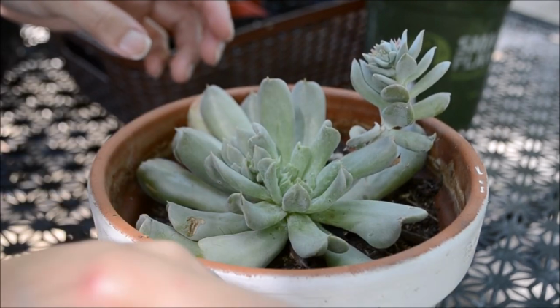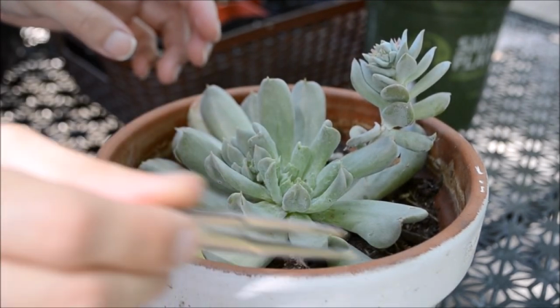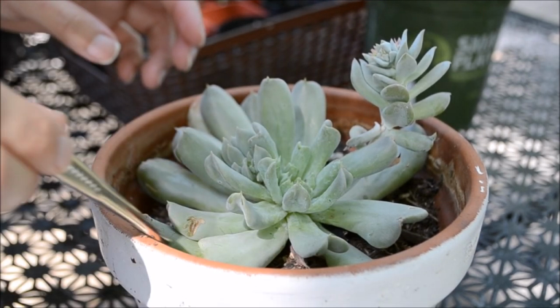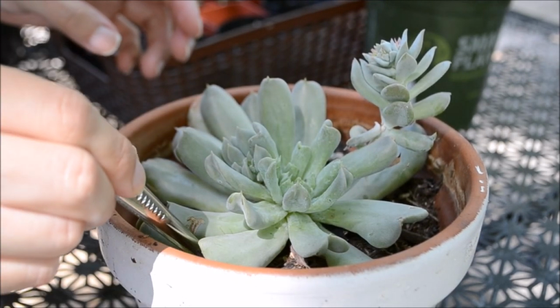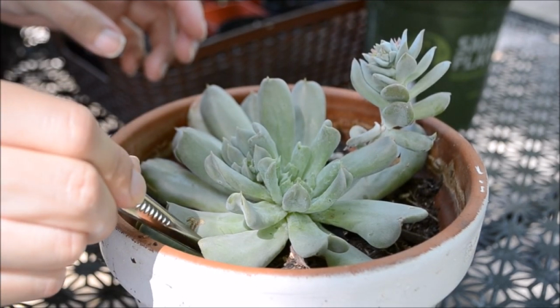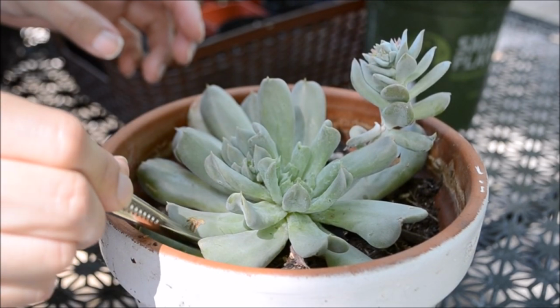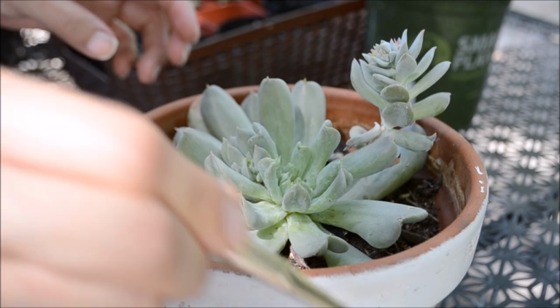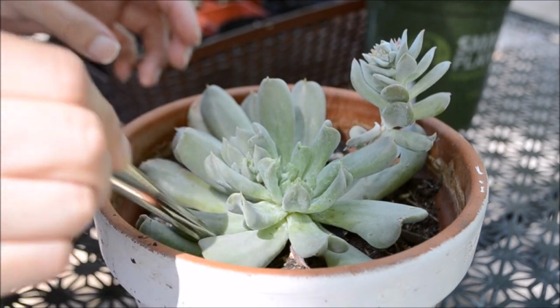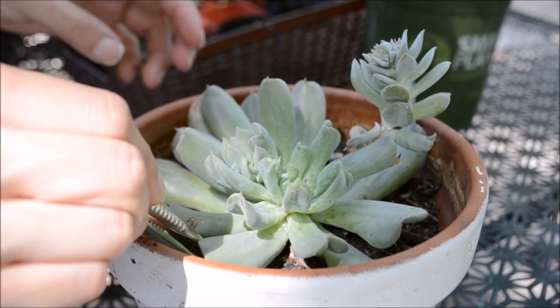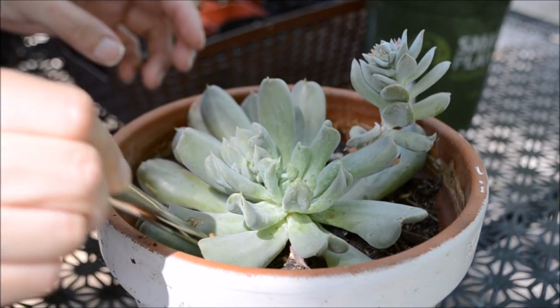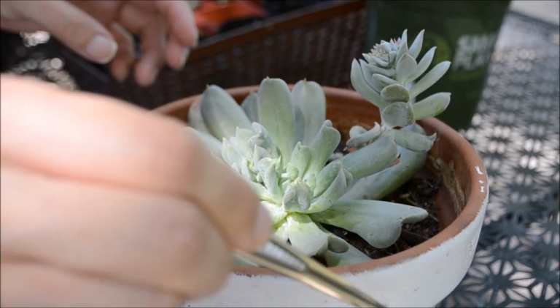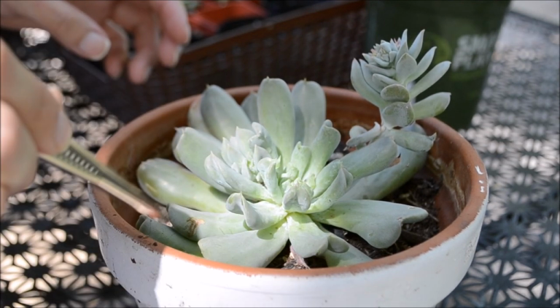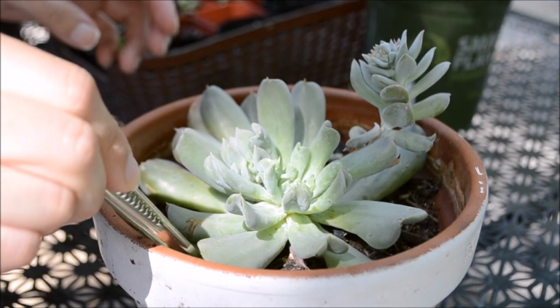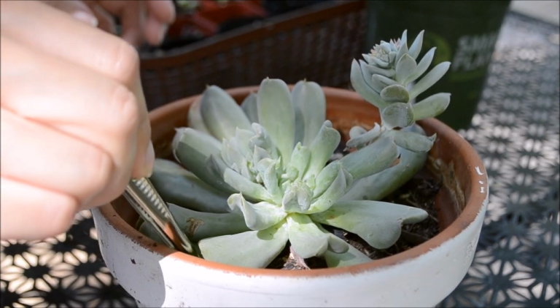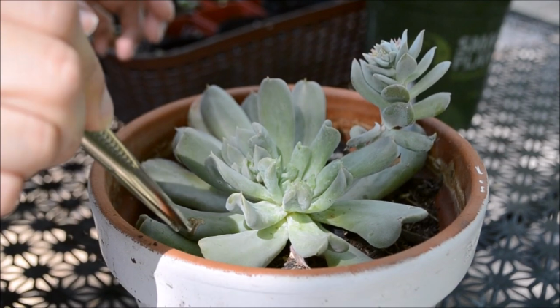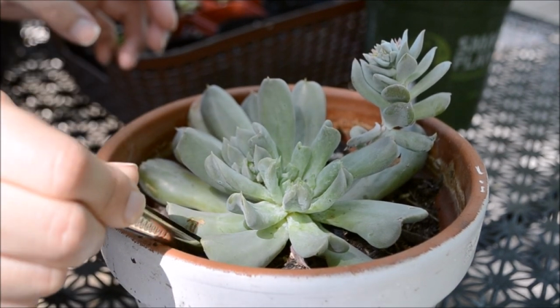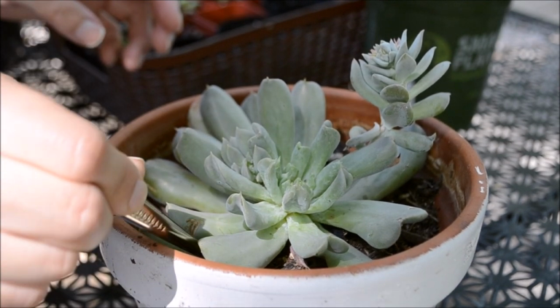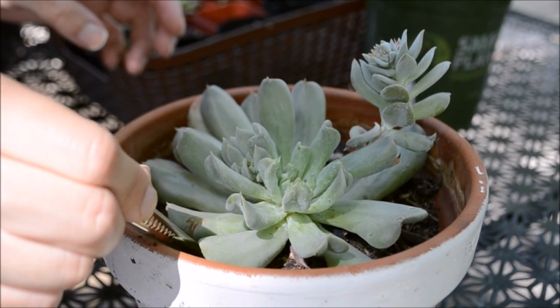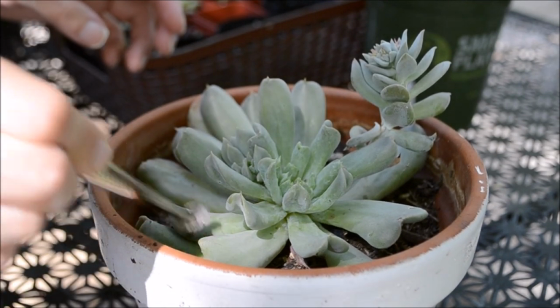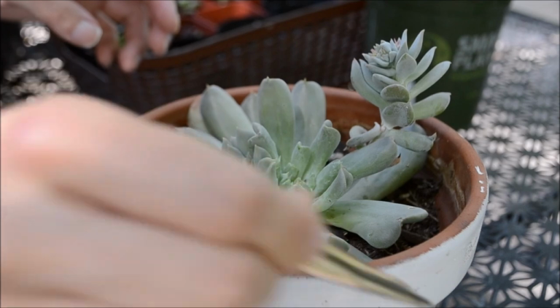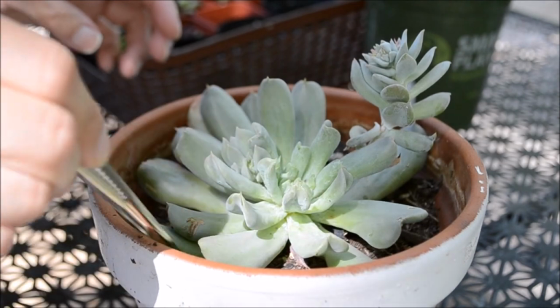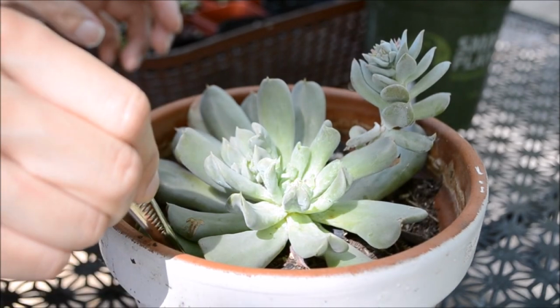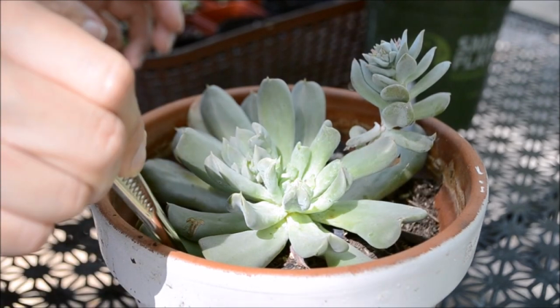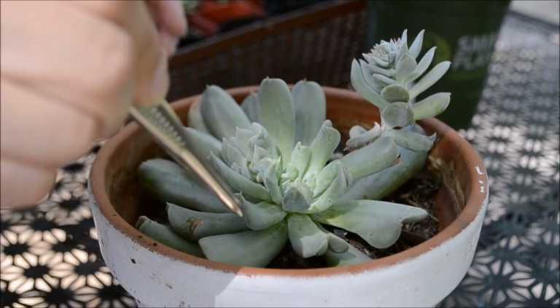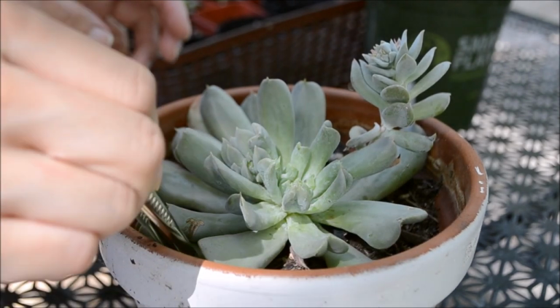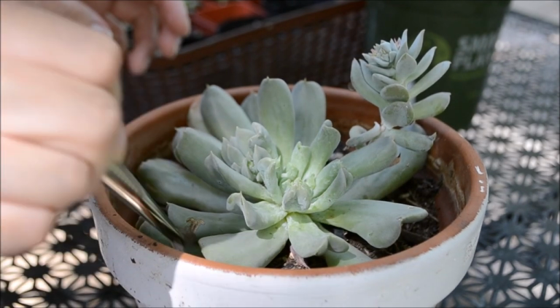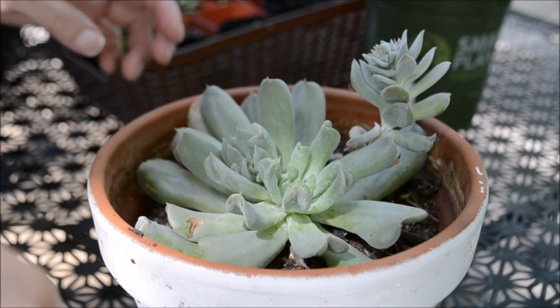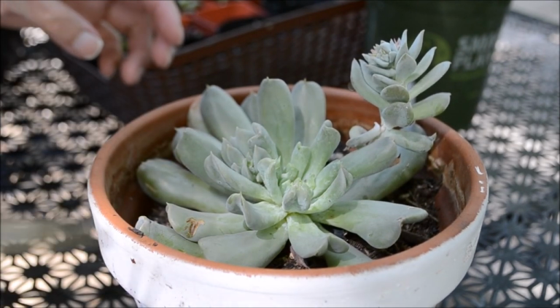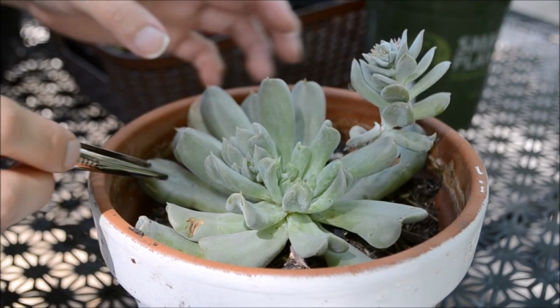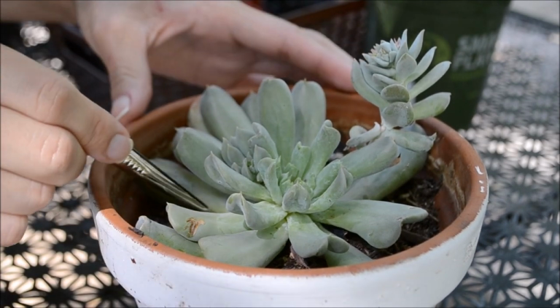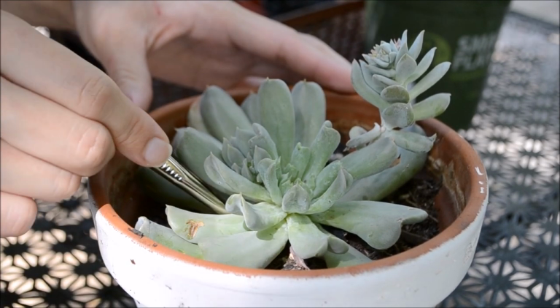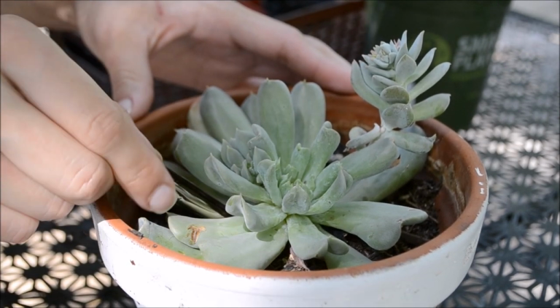This succulent has also been leaning towards the unhealthy end because I recently saw that it's been wanting to be taken over by mealybugs, commonly known as pseudococcidae — whatever floats your boat.